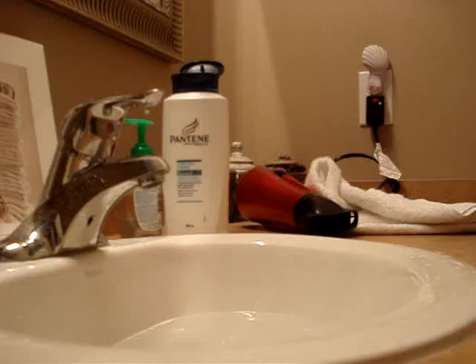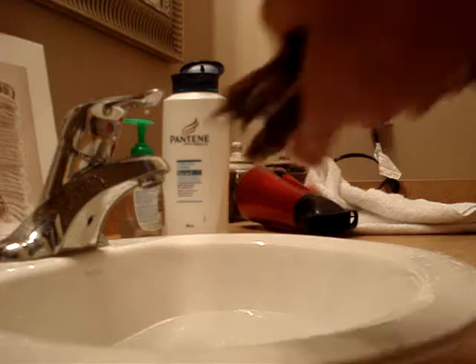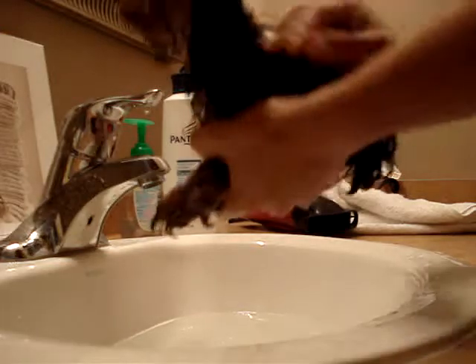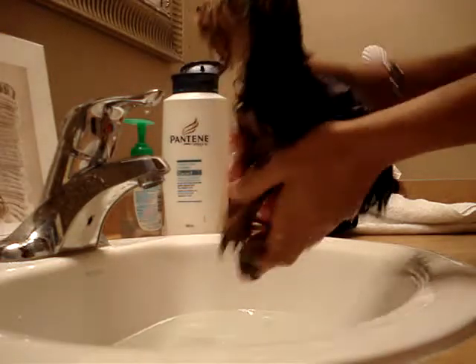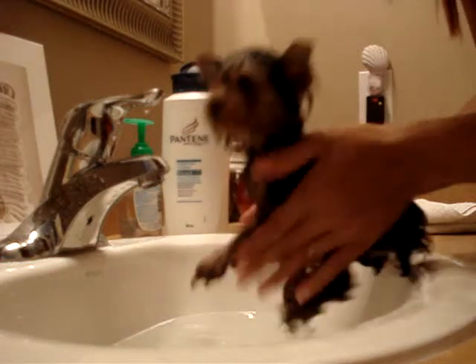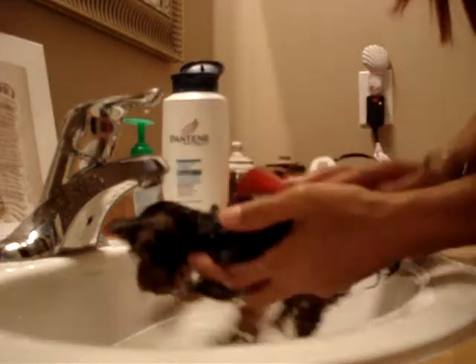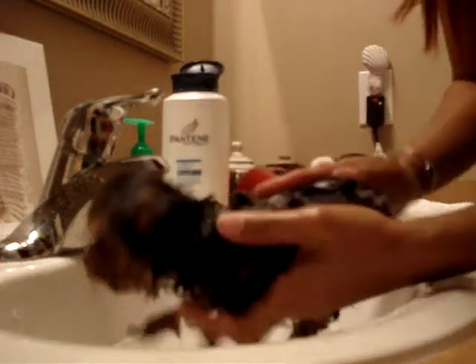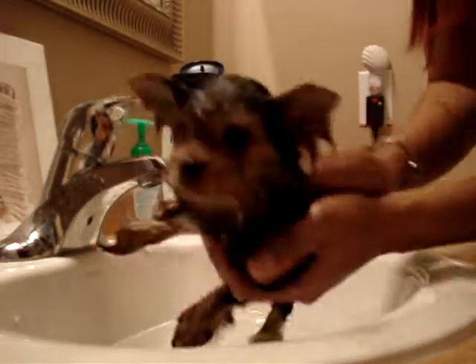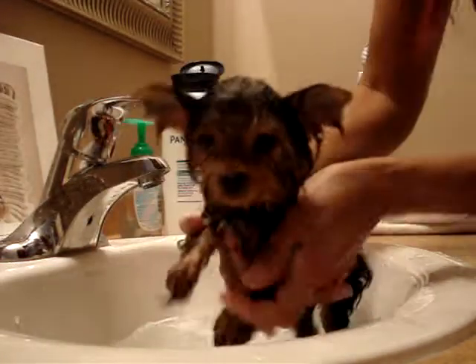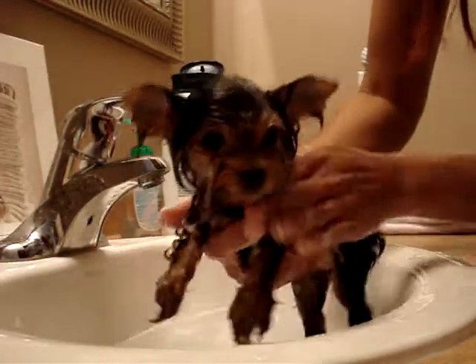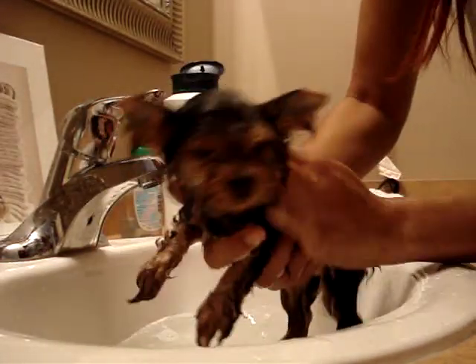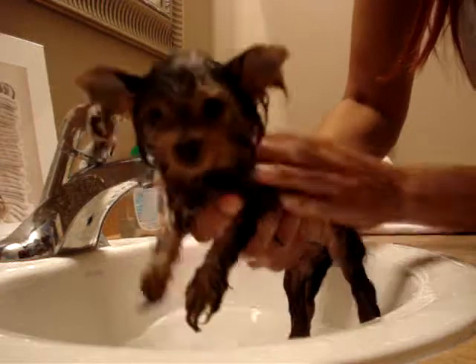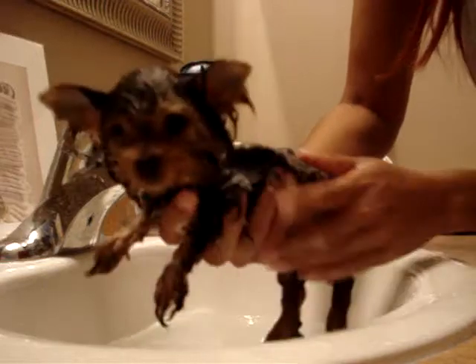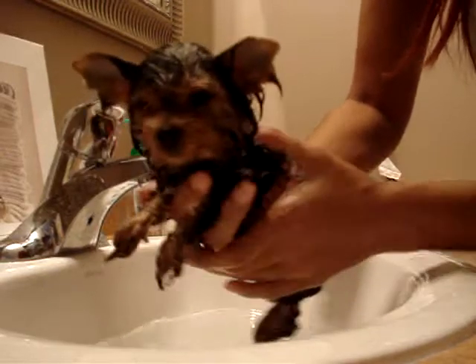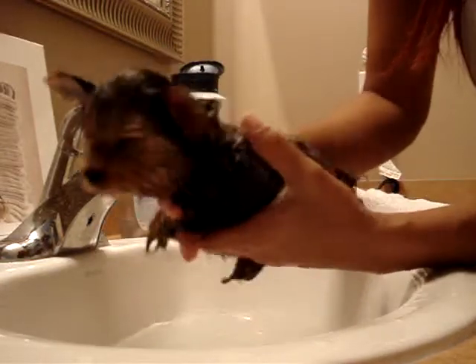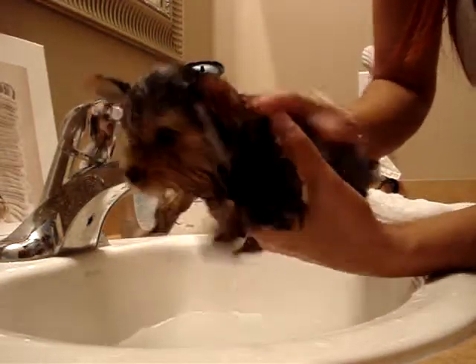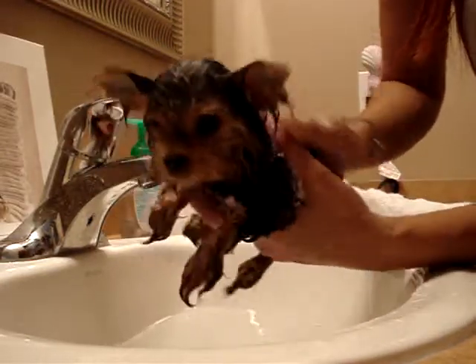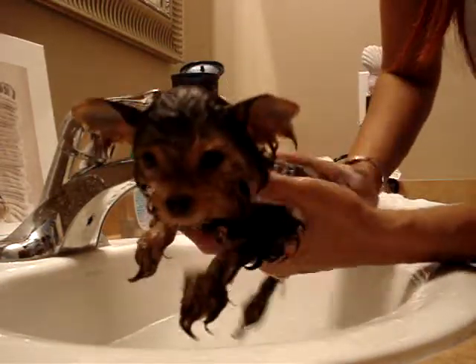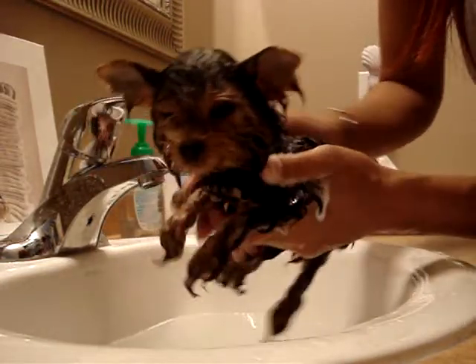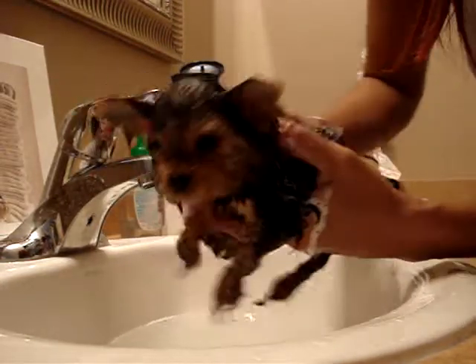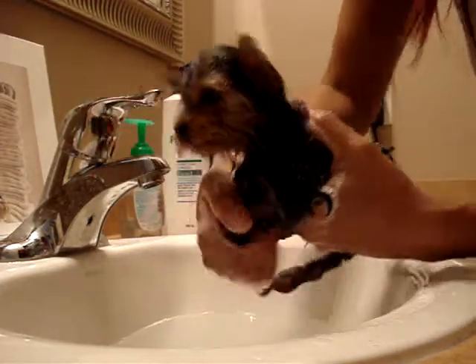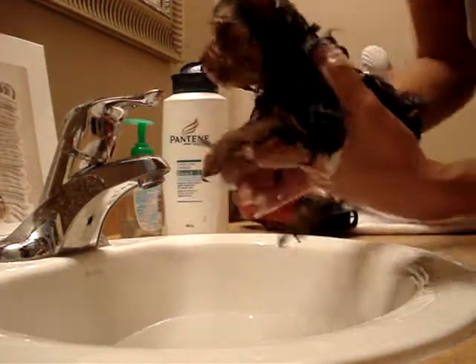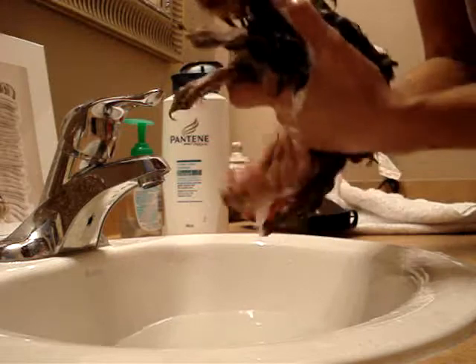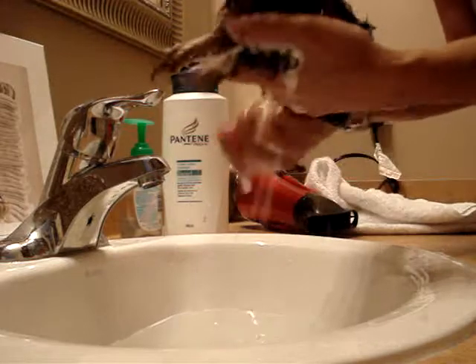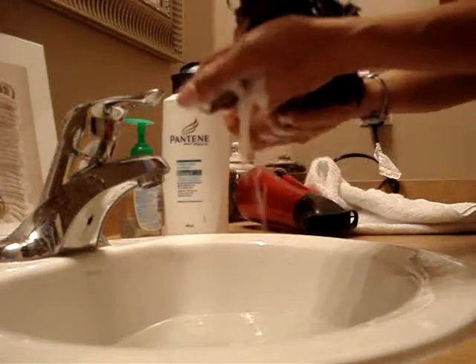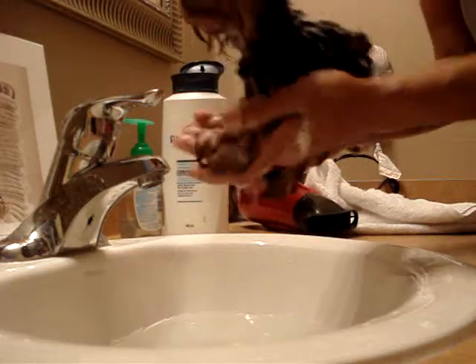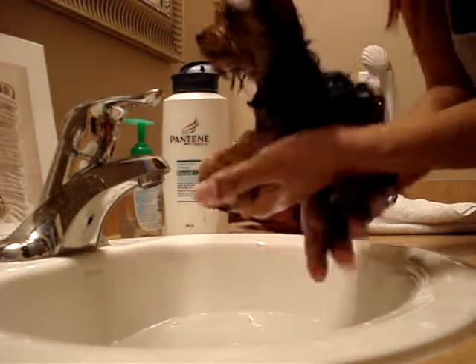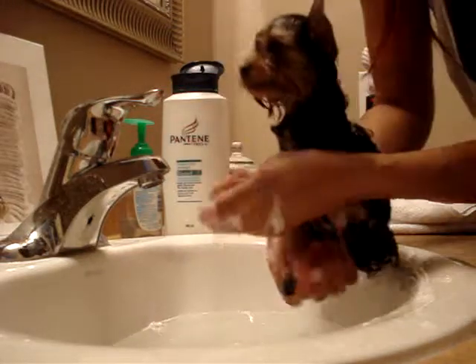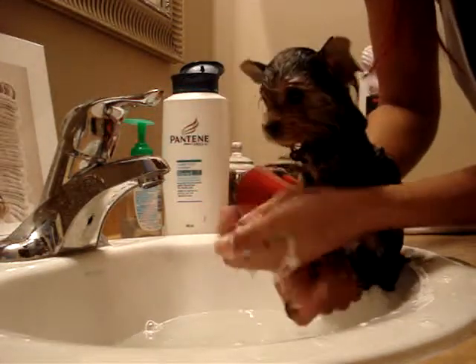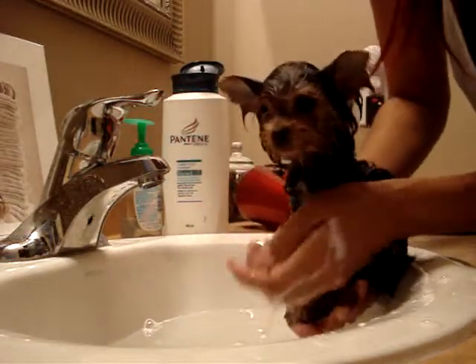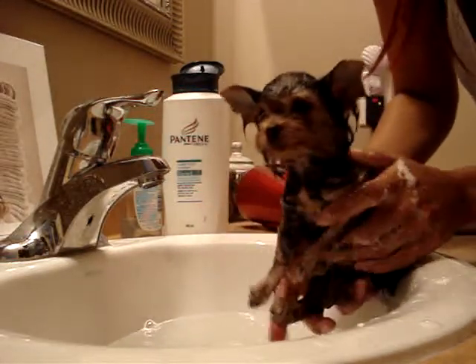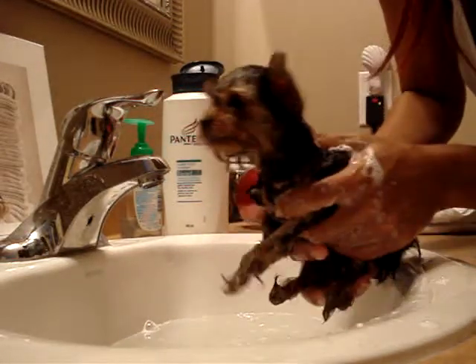Okay, let's soak you up. So this is Lexi. She's seriously really super small. We've got to soak her up really good and get rid of all the germs and the dirt.